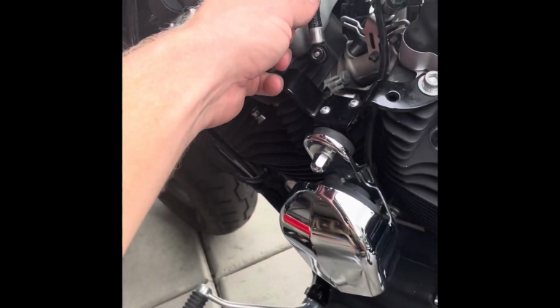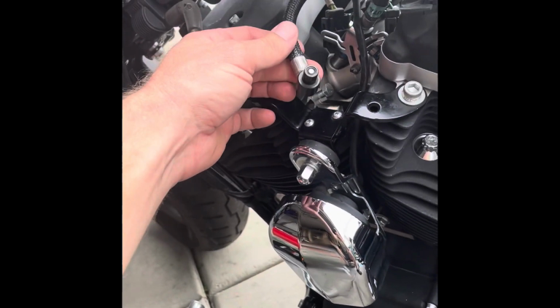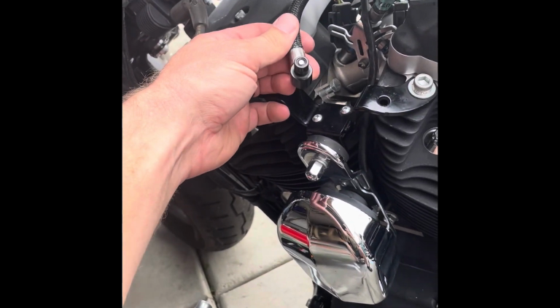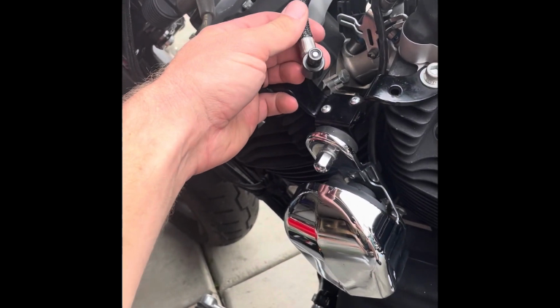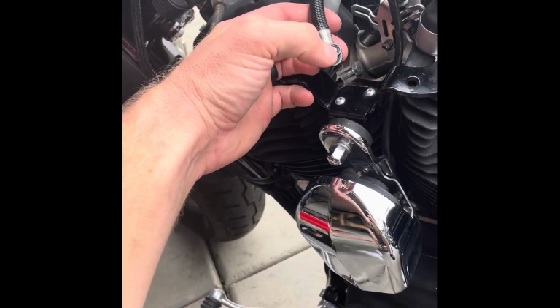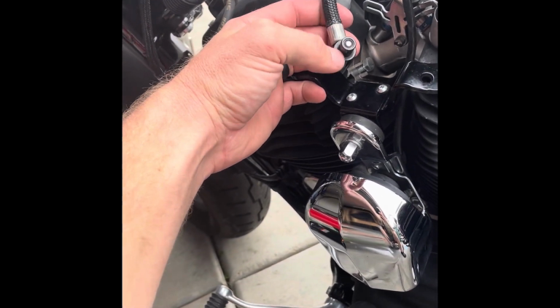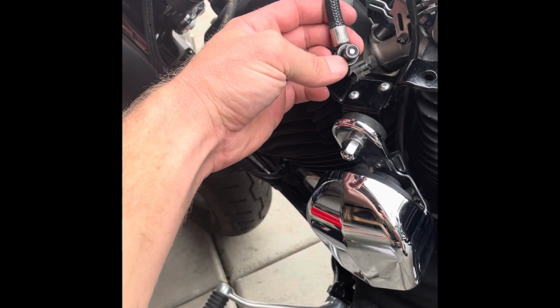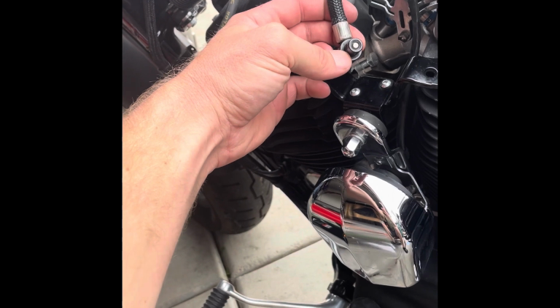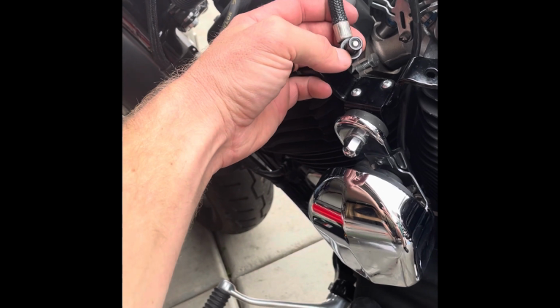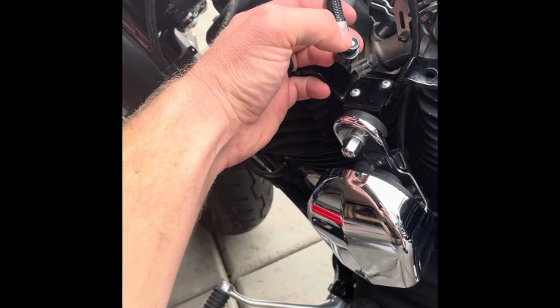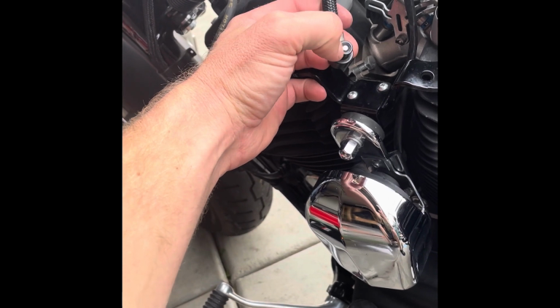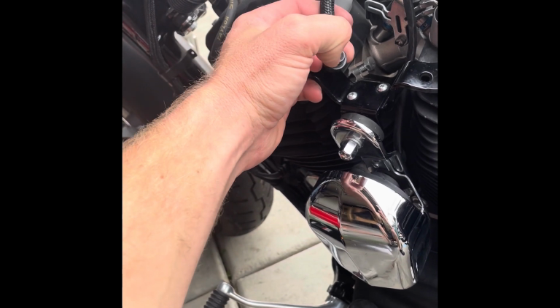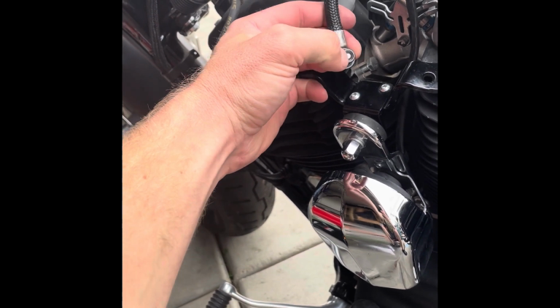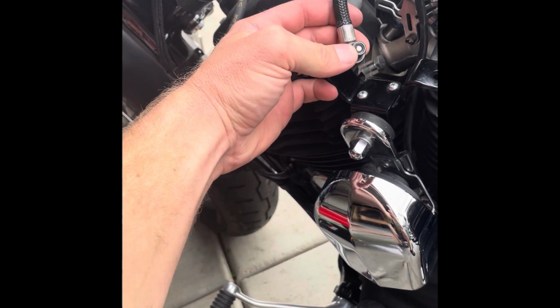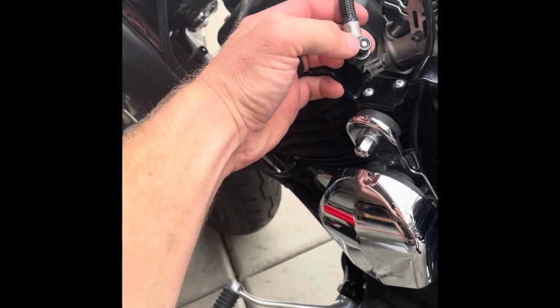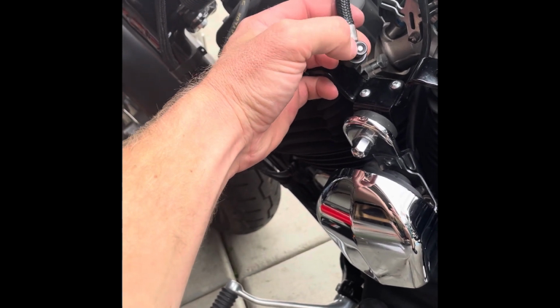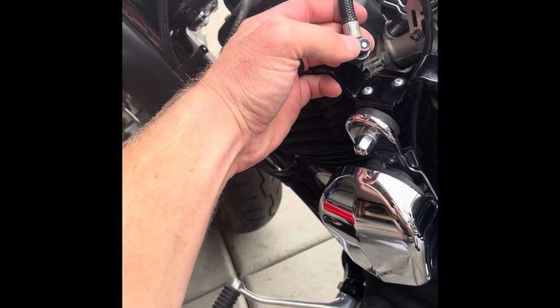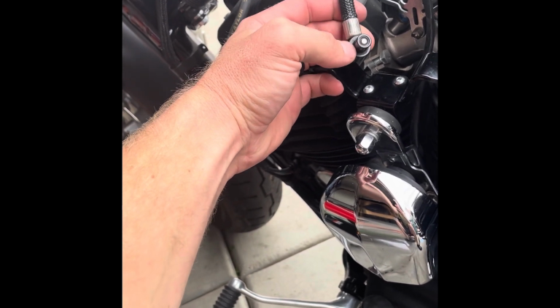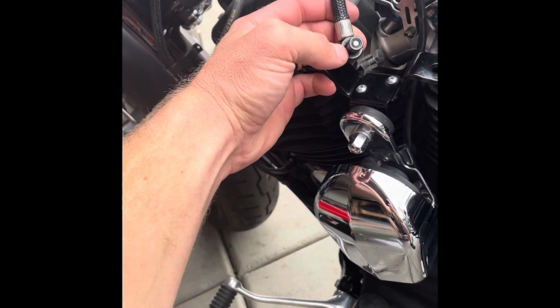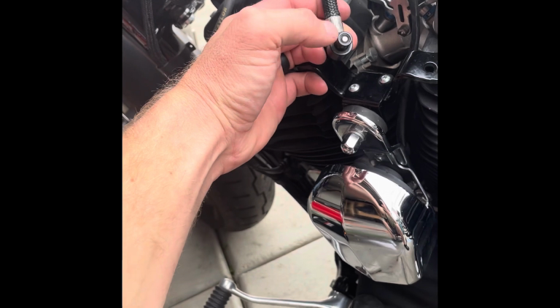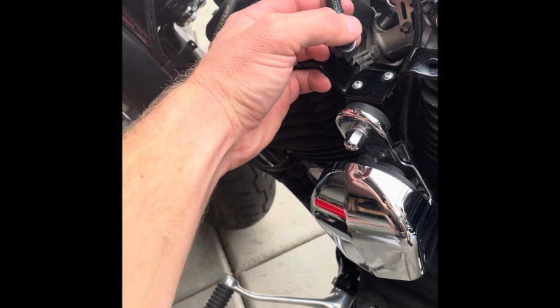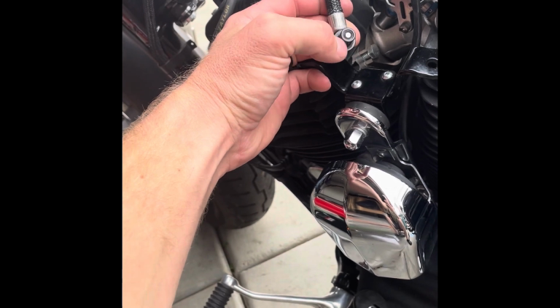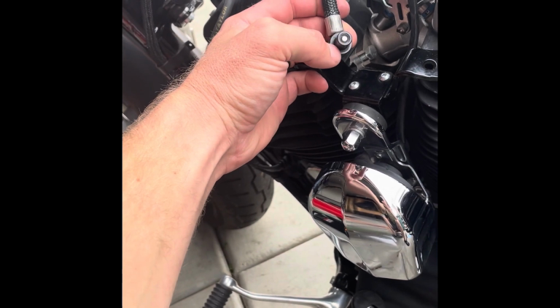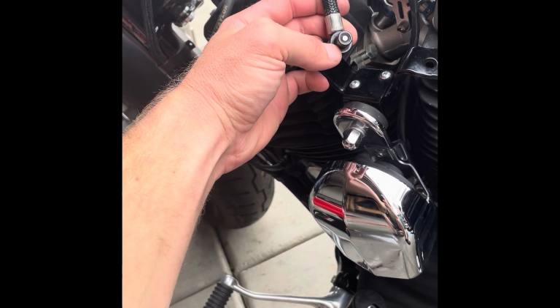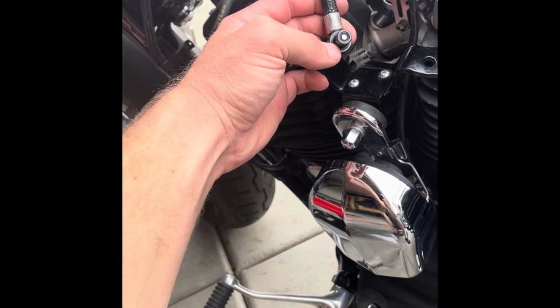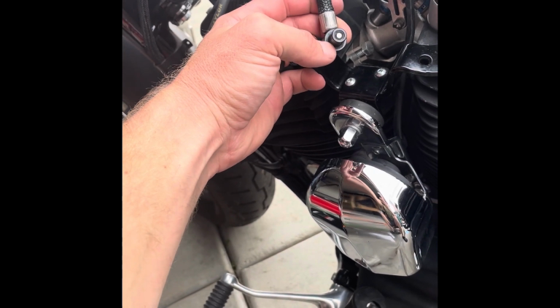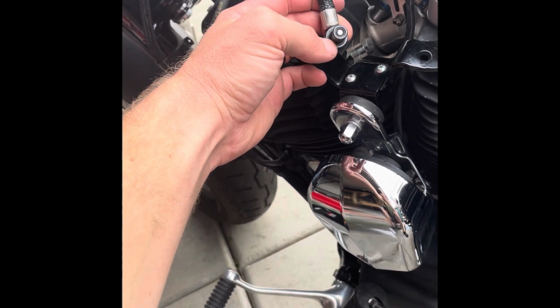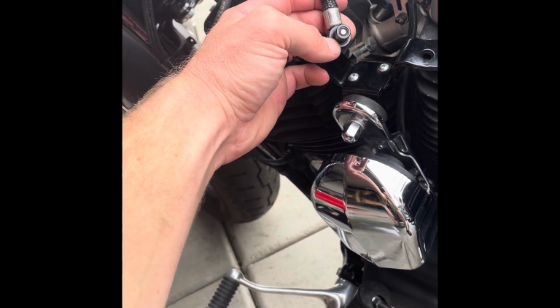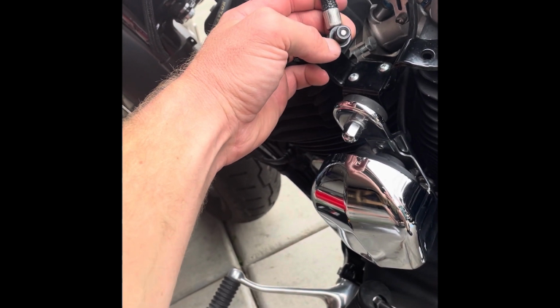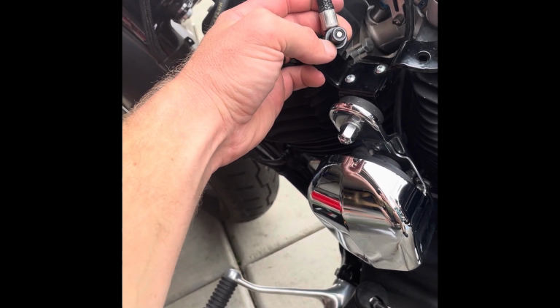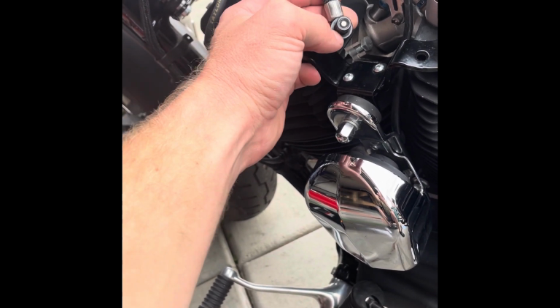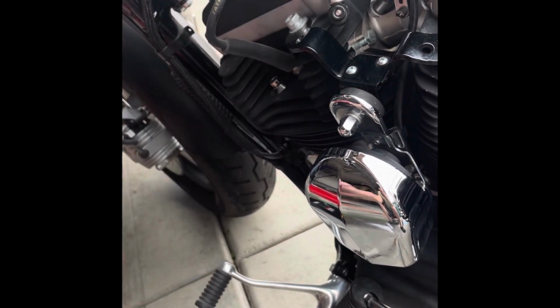The fuel line o-ring was dry rotted as well. Pick tools were easy enough — same thing. Push down in there and pick that o-ring out. You can put those back in fairly easily.